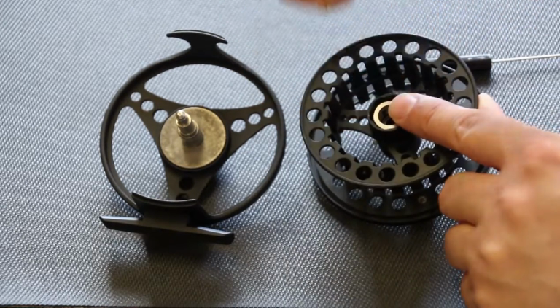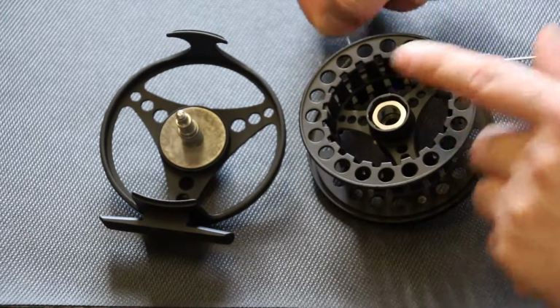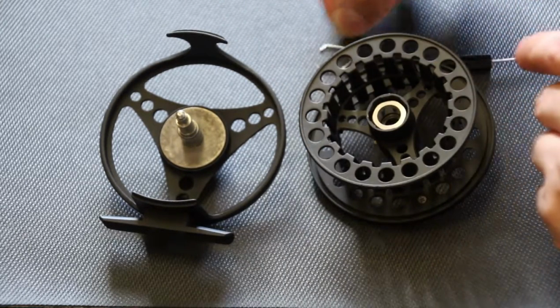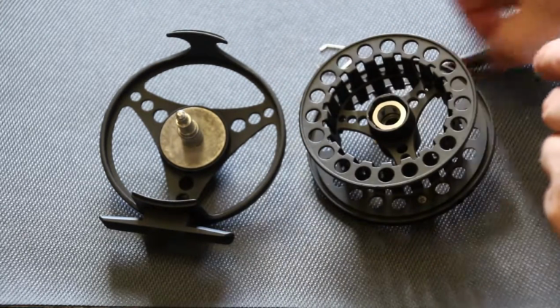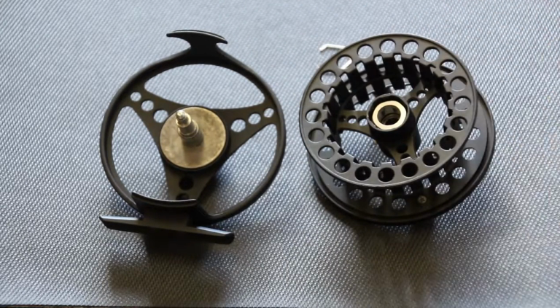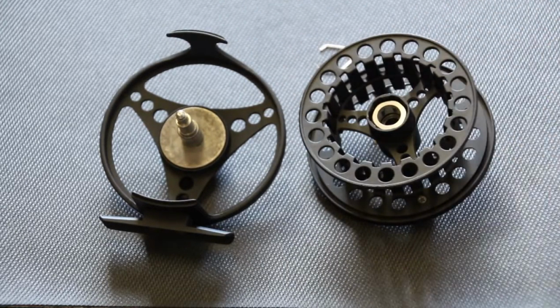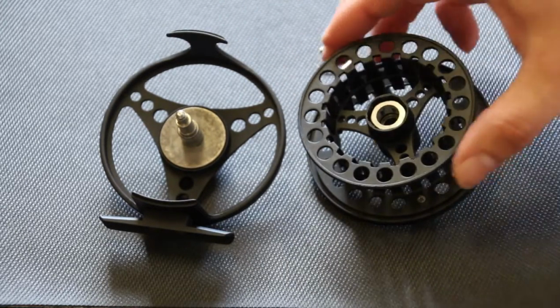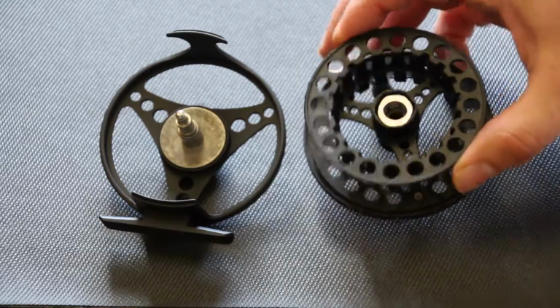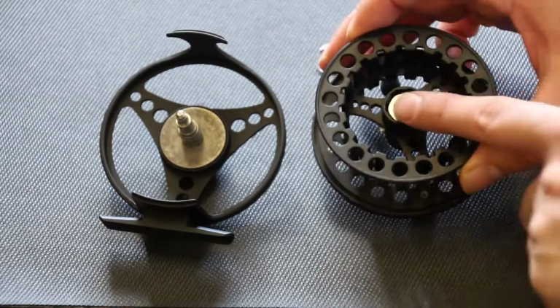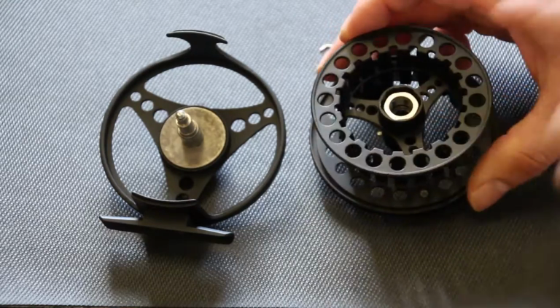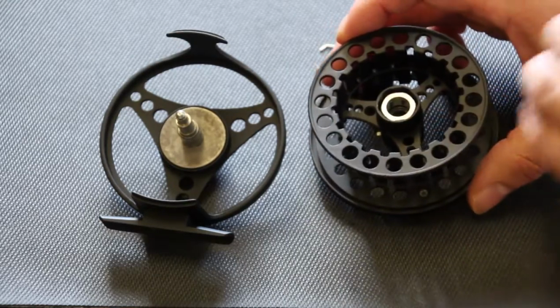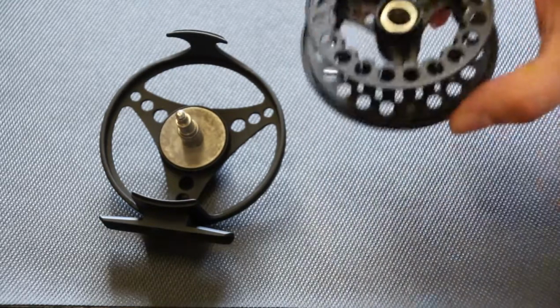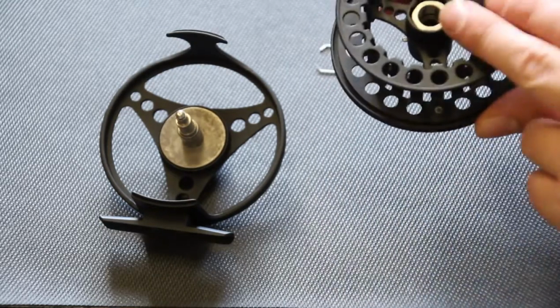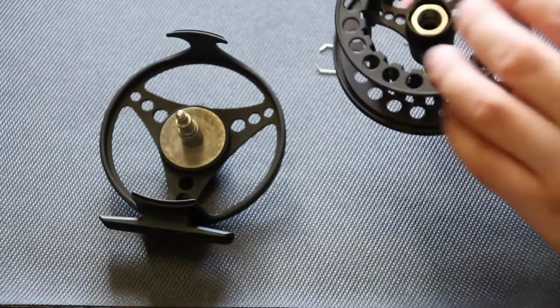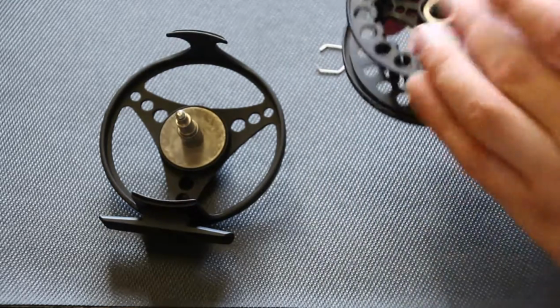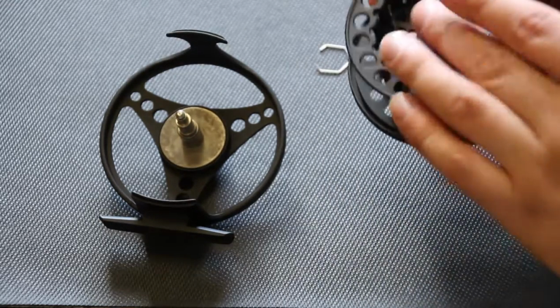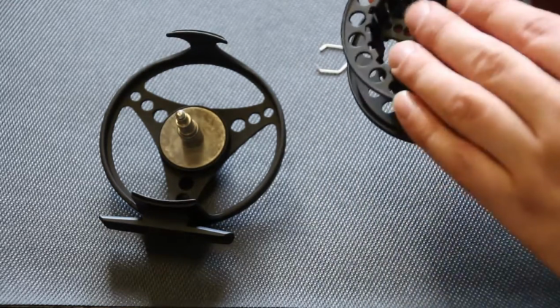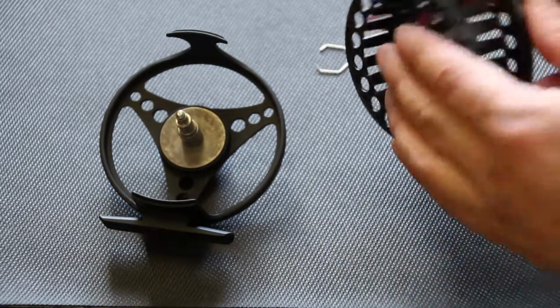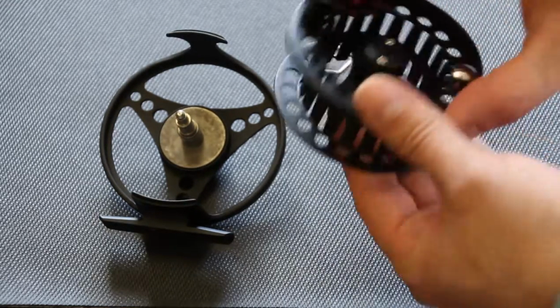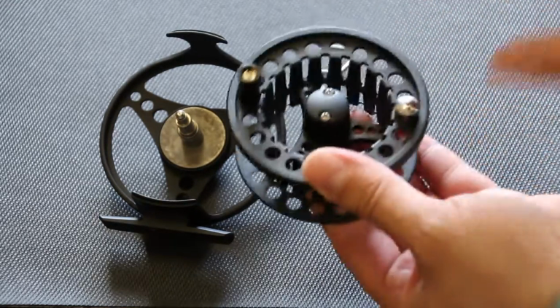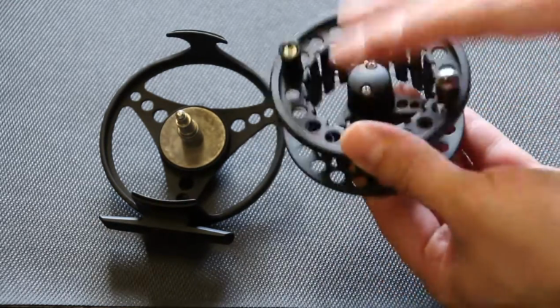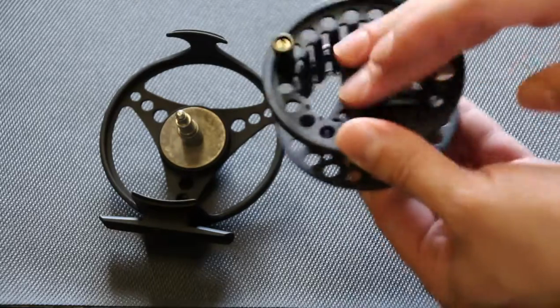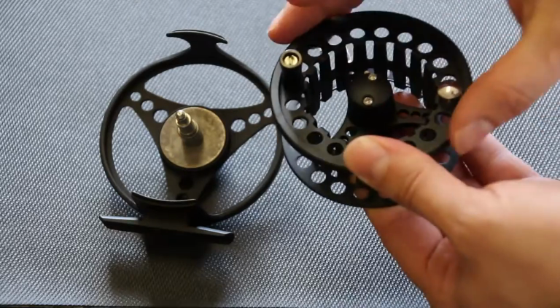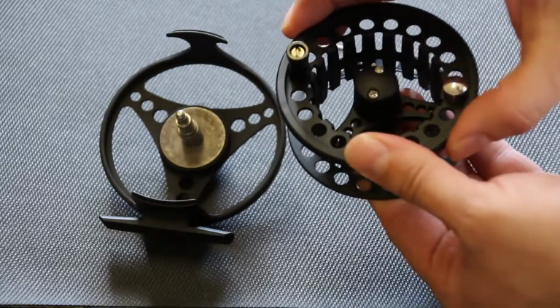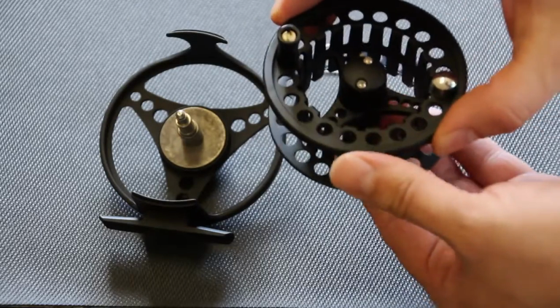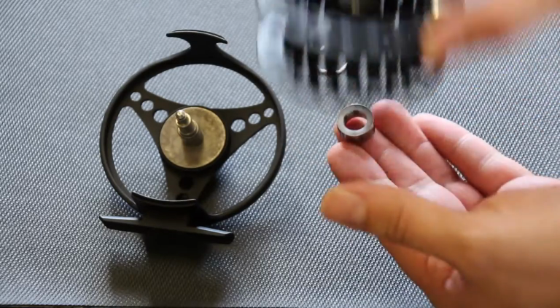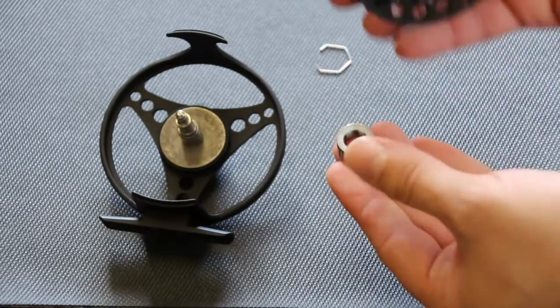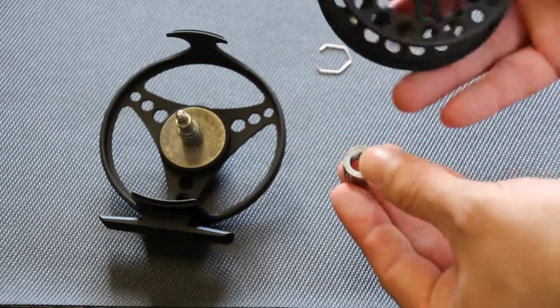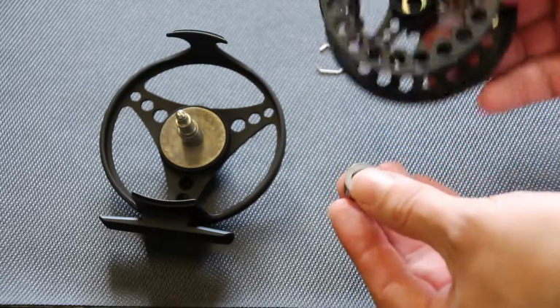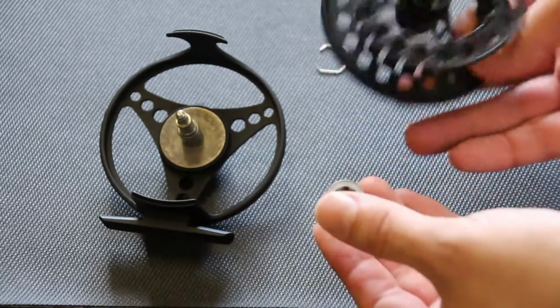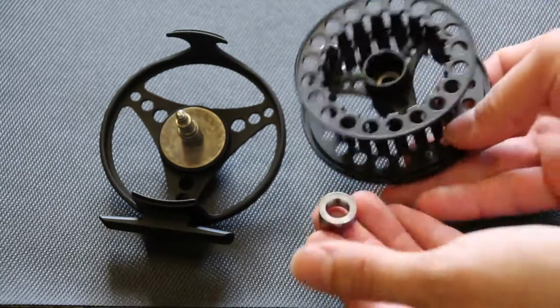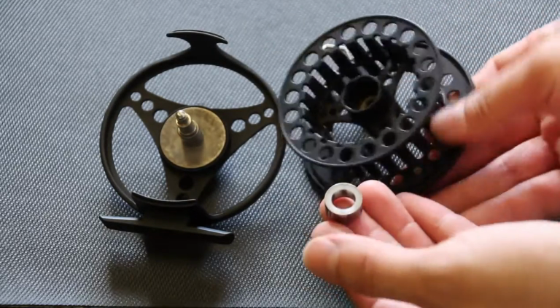Remove that. Then we need to turn this reel over. Sometimes you need to give it a little tap and the directional bearing comes right out.